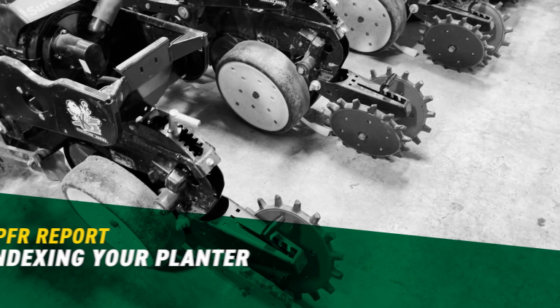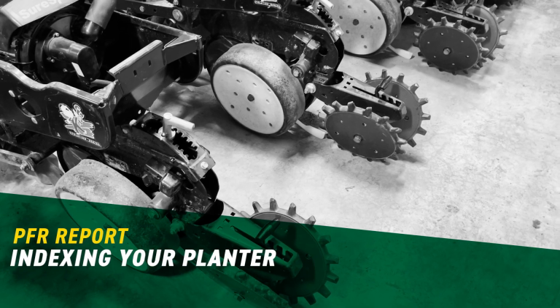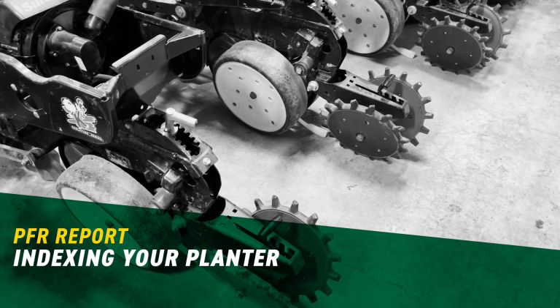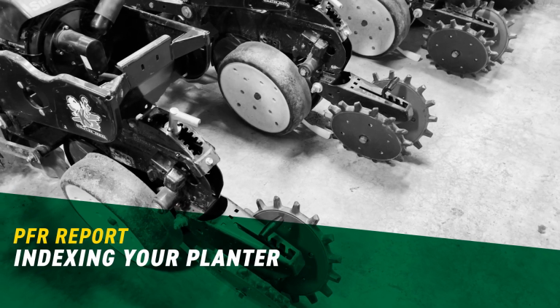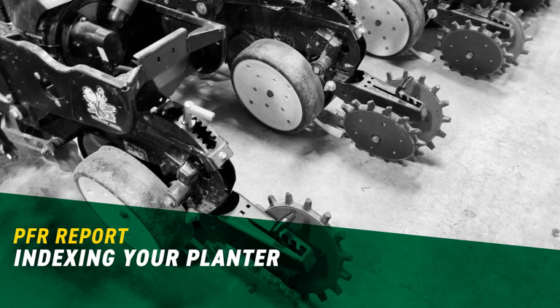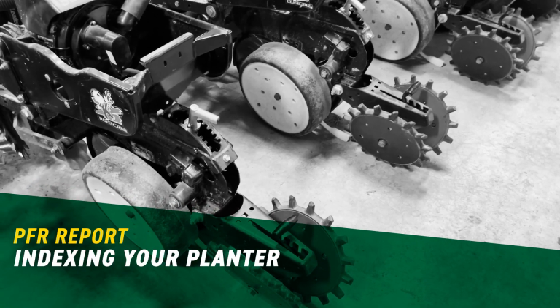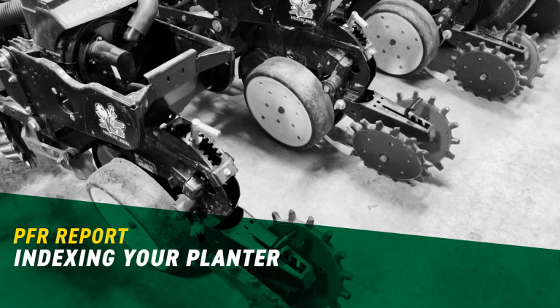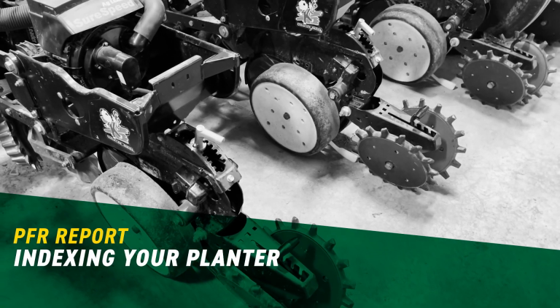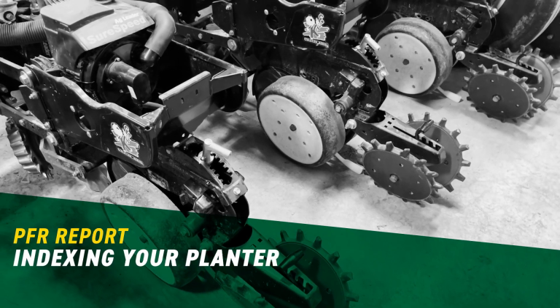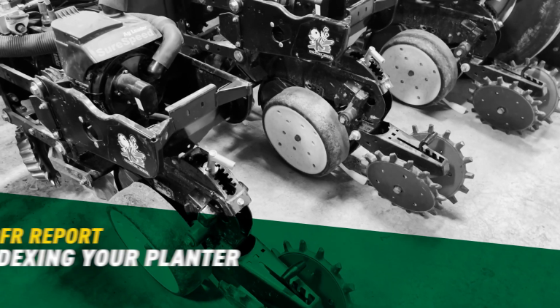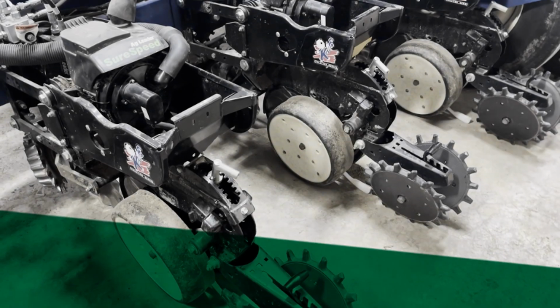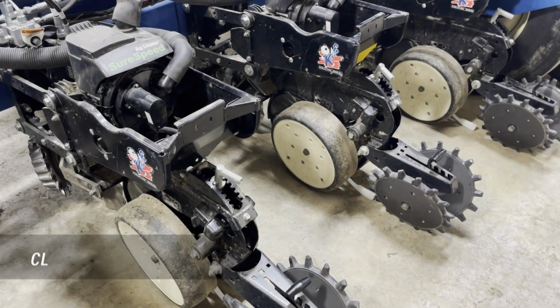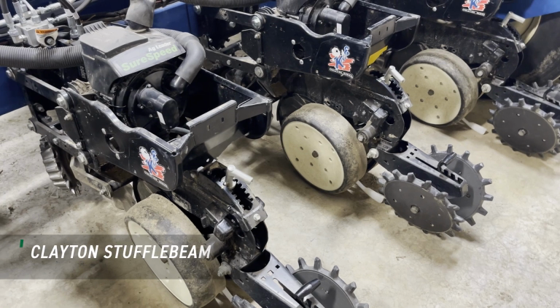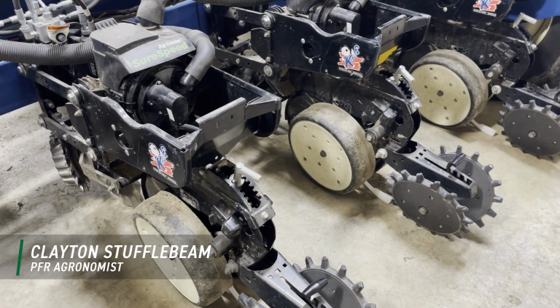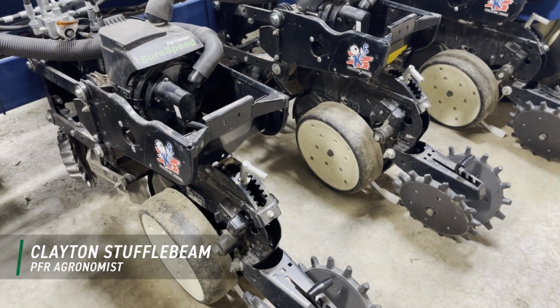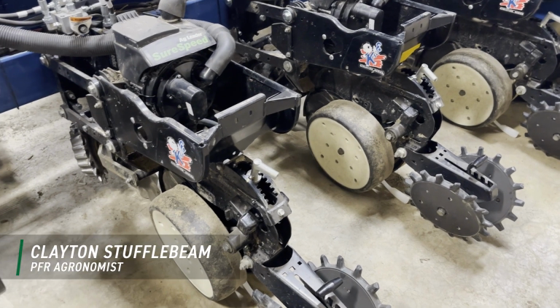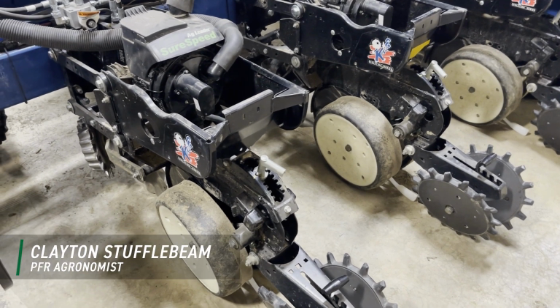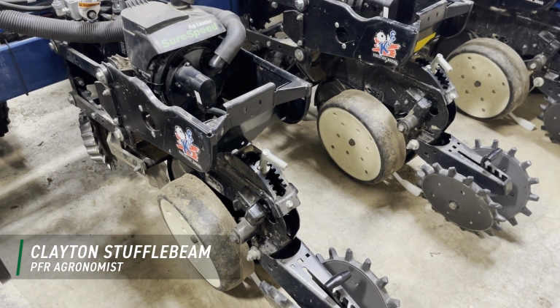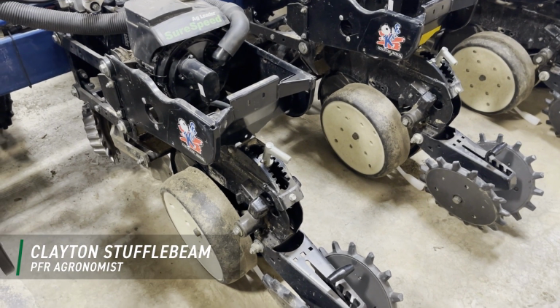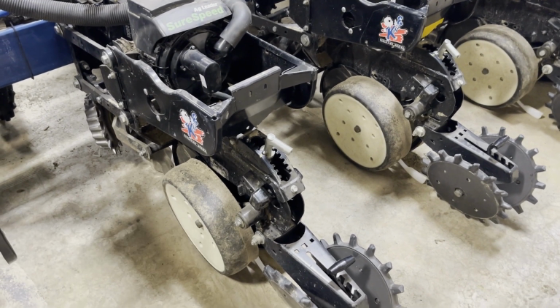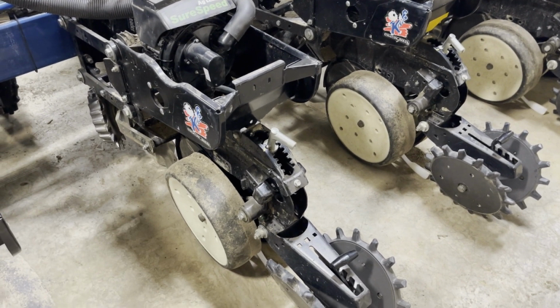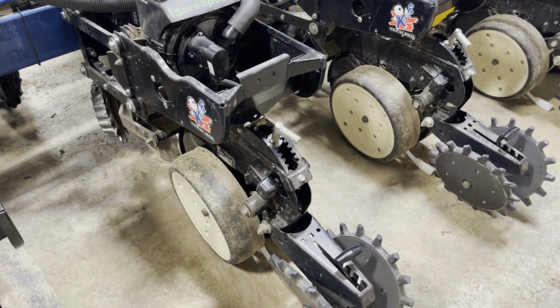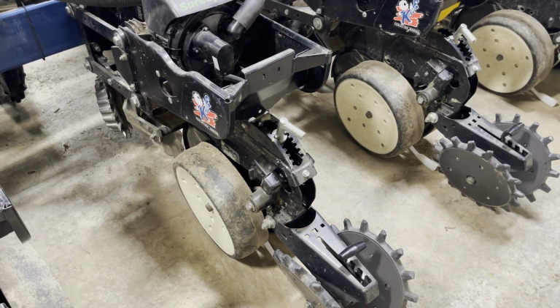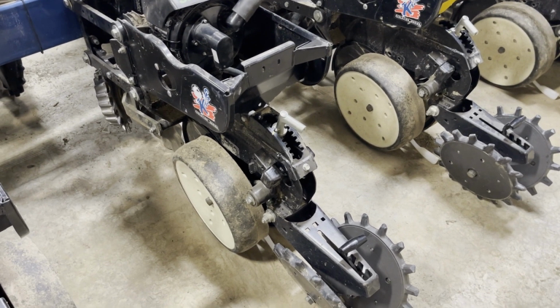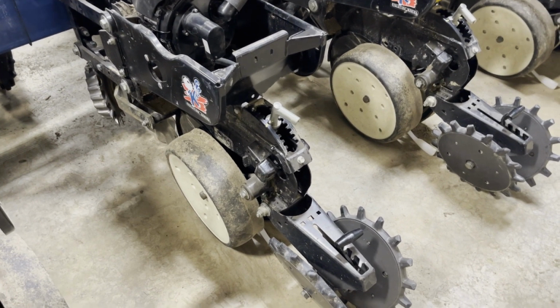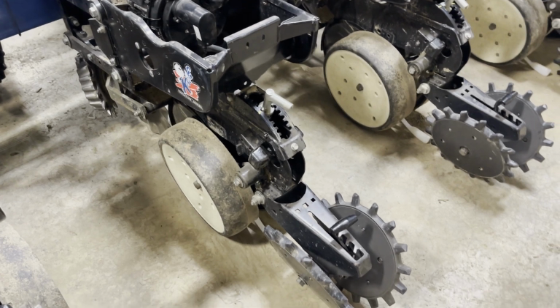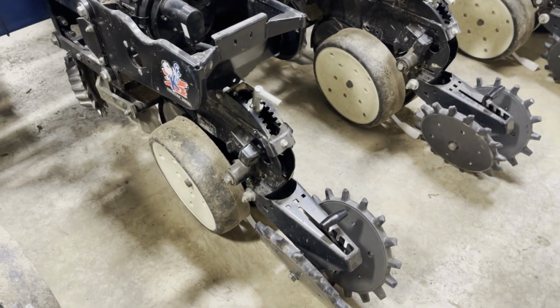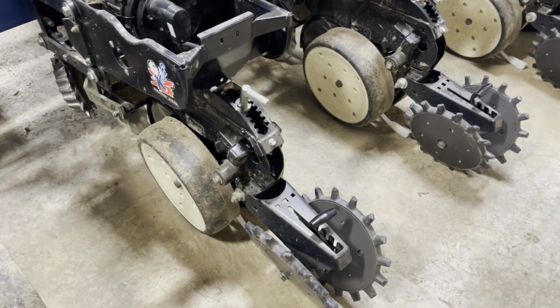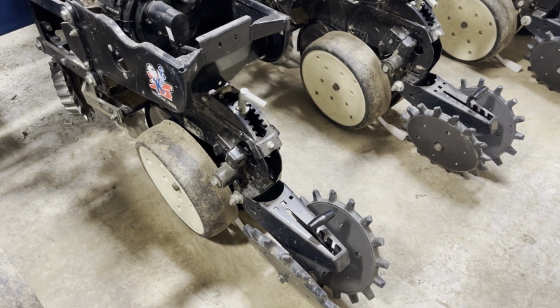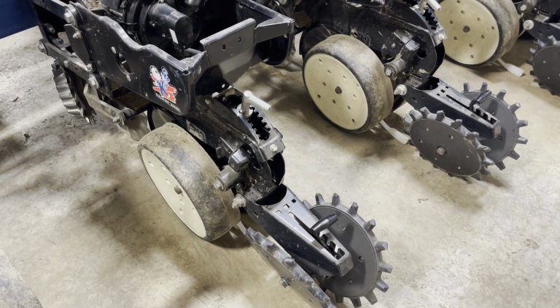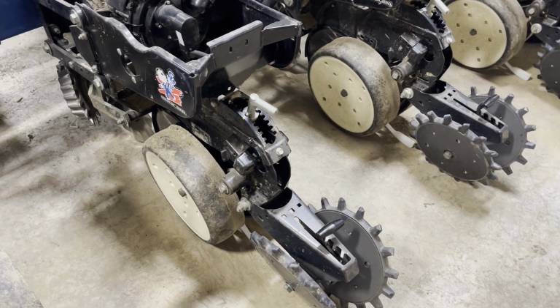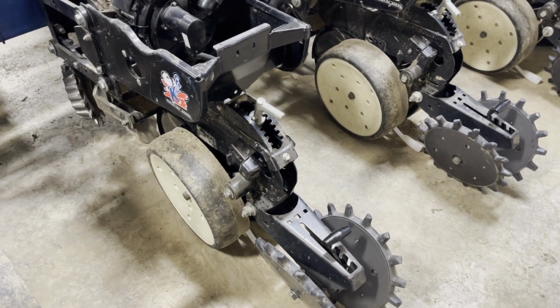It's almost go time to plant for this season. Before I drag the planter out of our shop, I've got one more critical step to take before we start planting. That step is what I call indexing the row units.